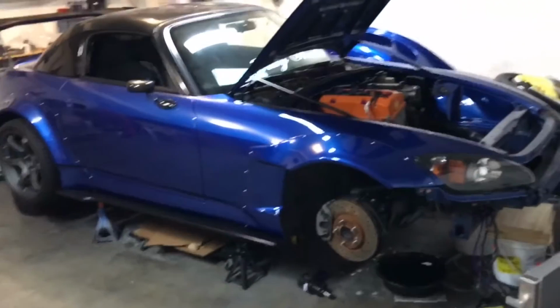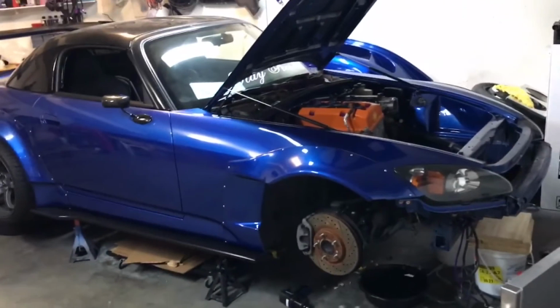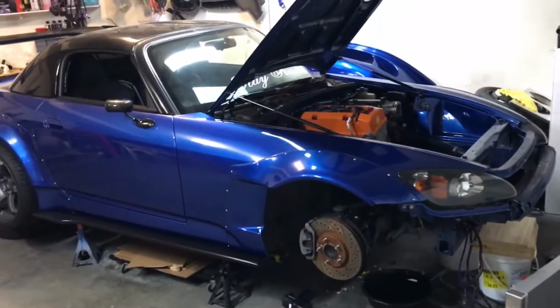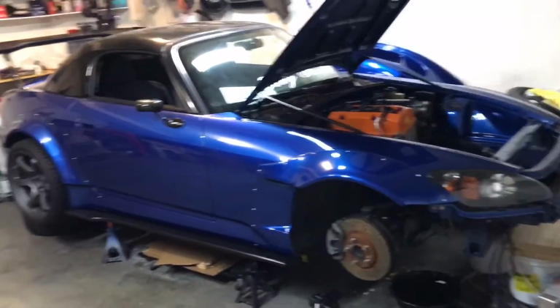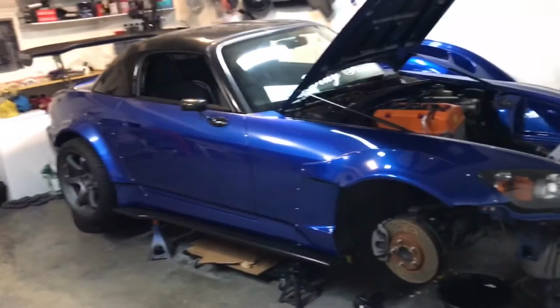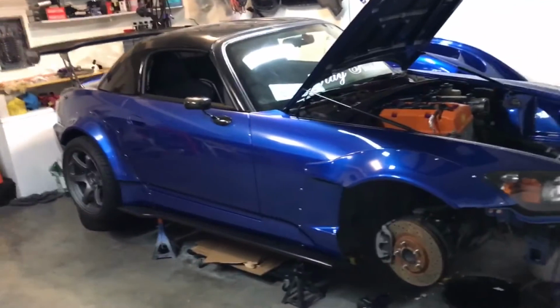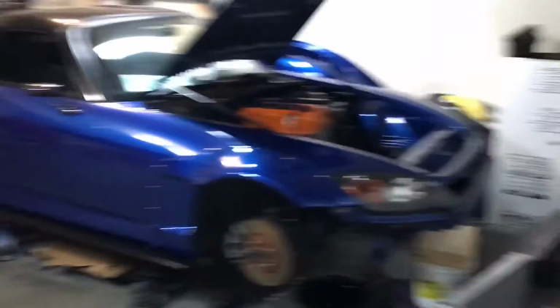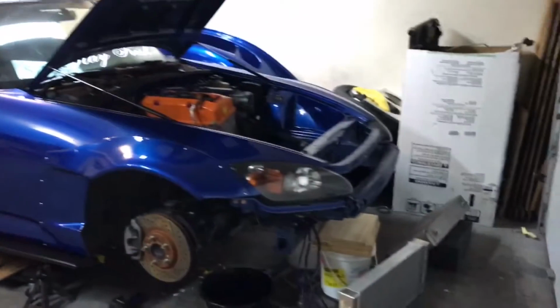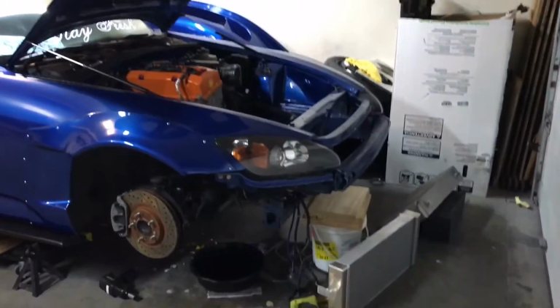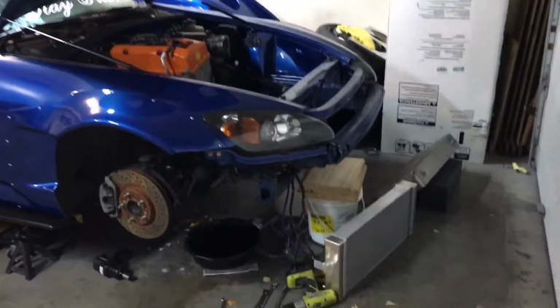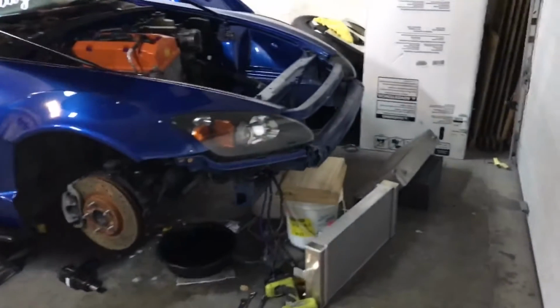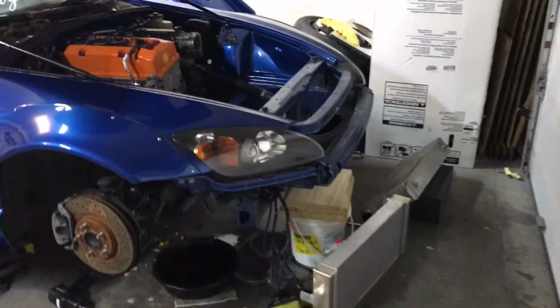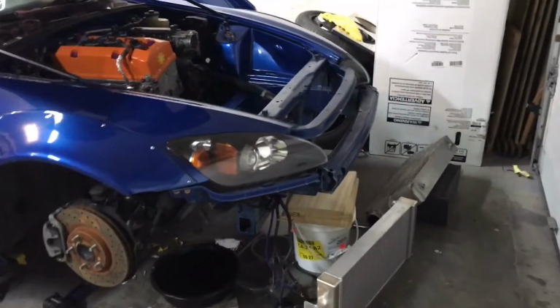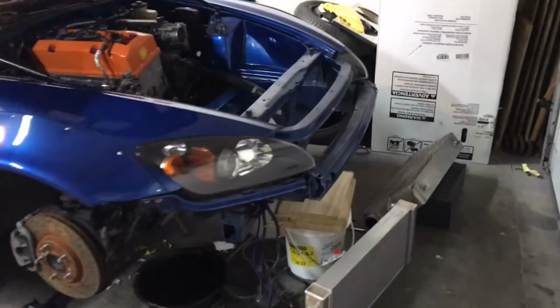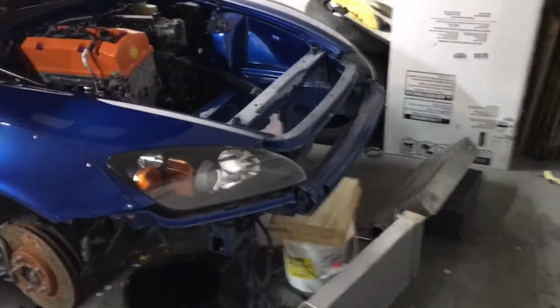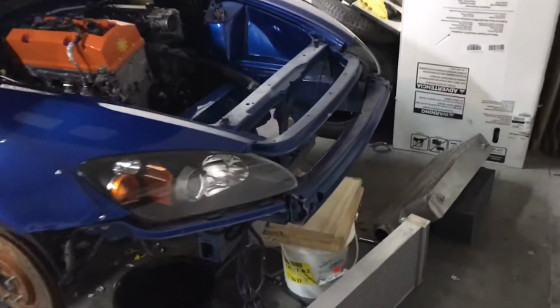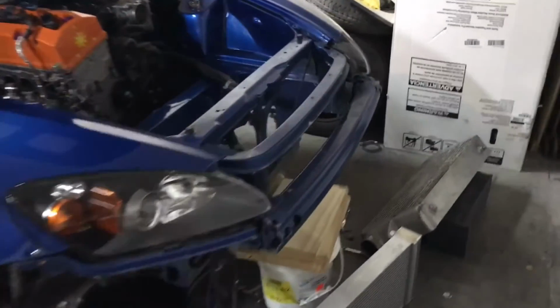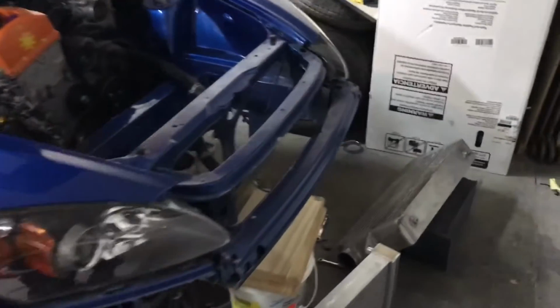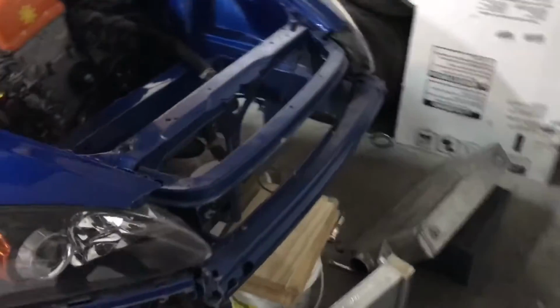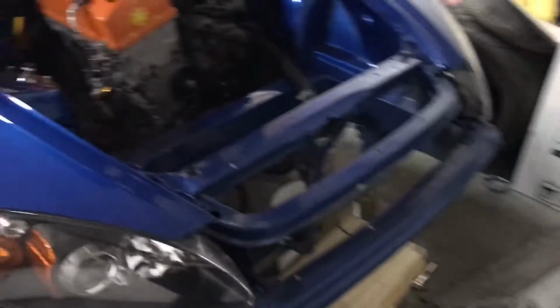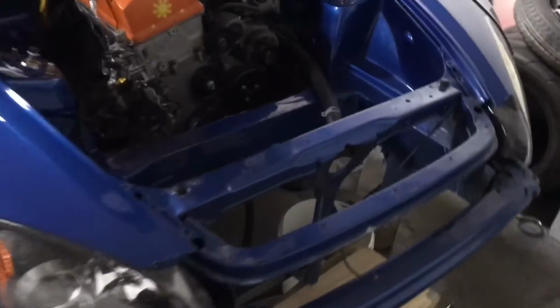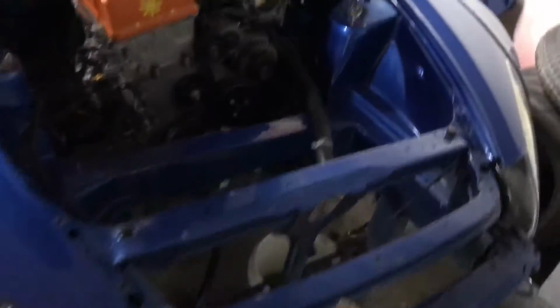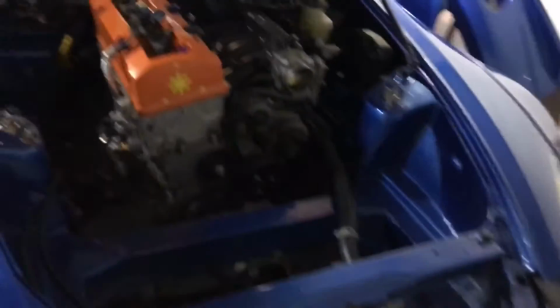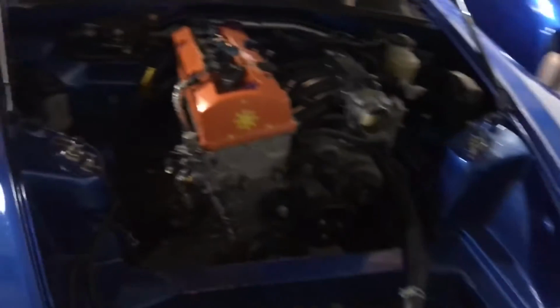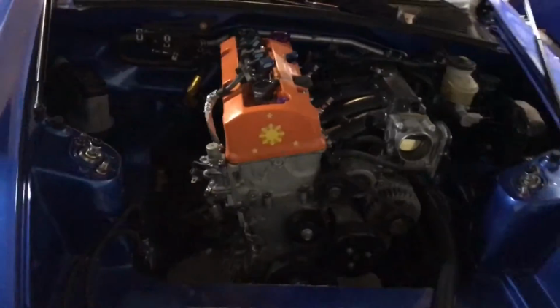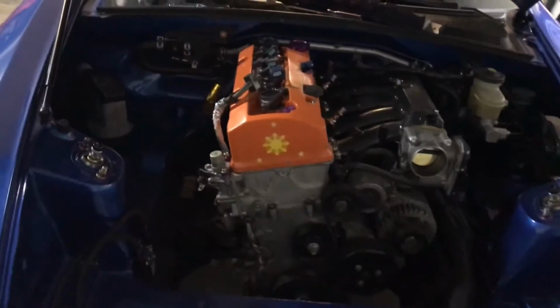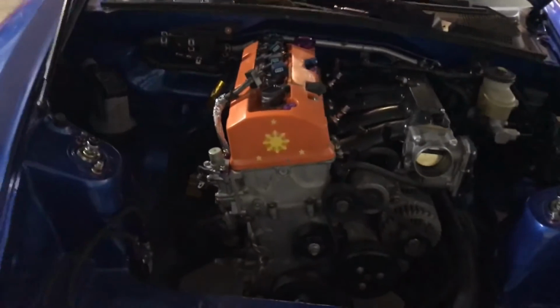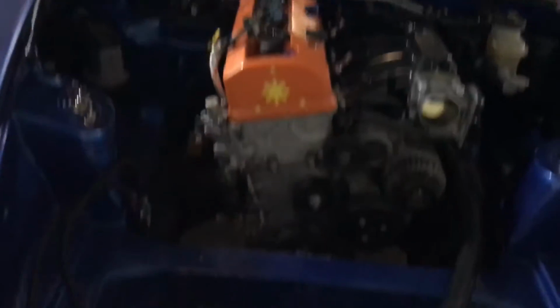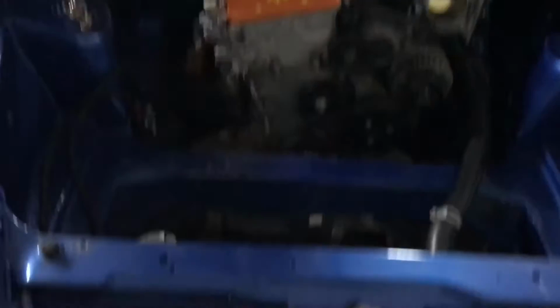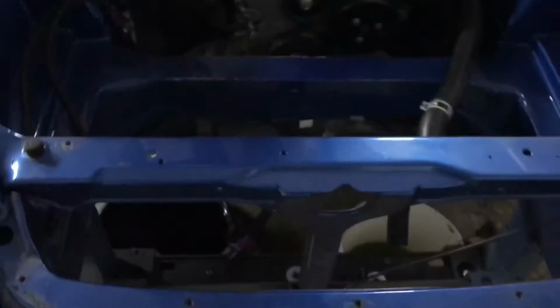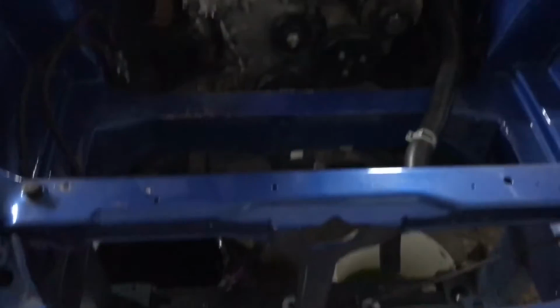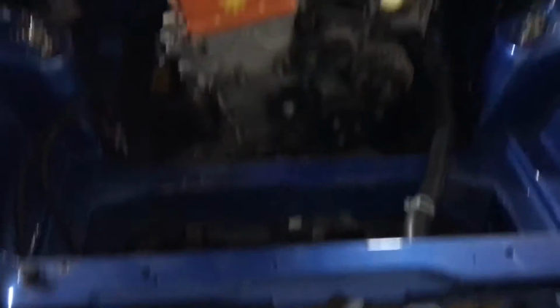So this is what my car currently looks like. The front end is removed from last week, and I sold my turbo kit last week as well.